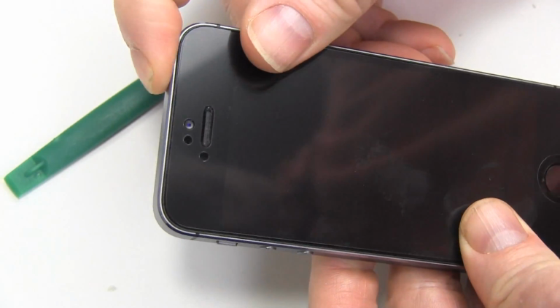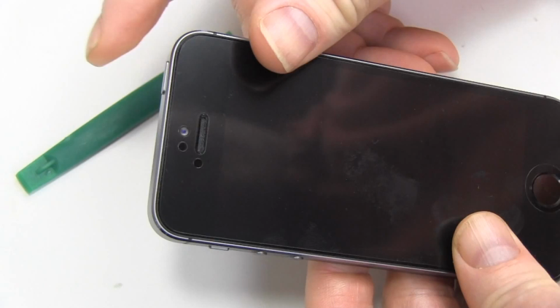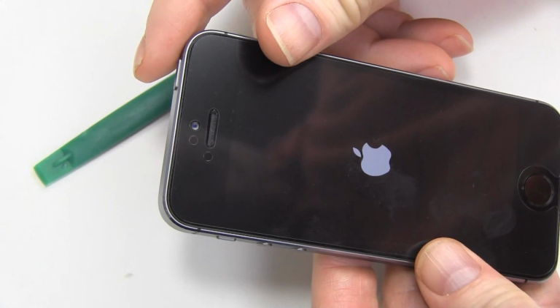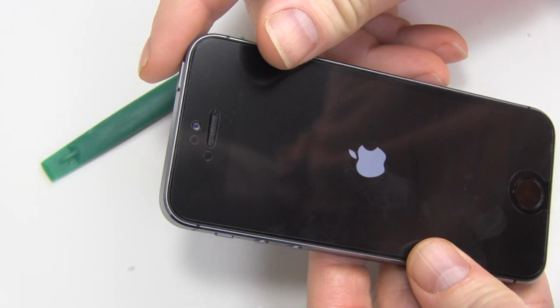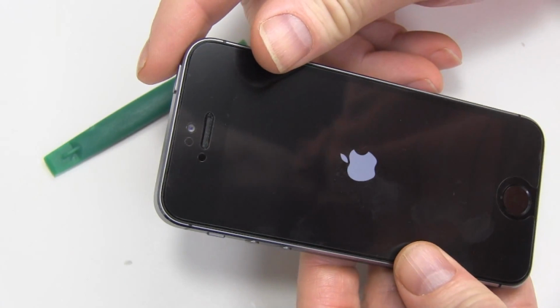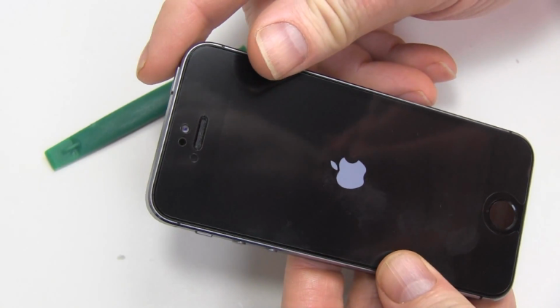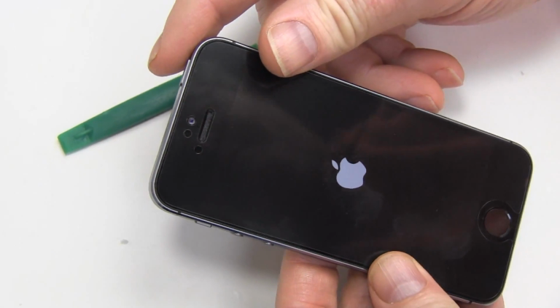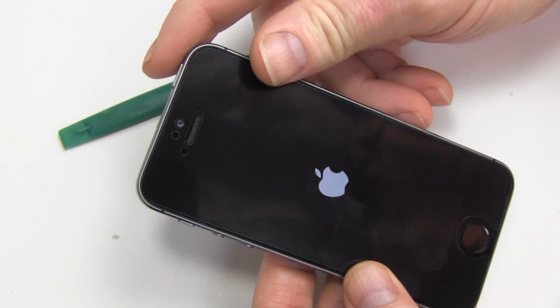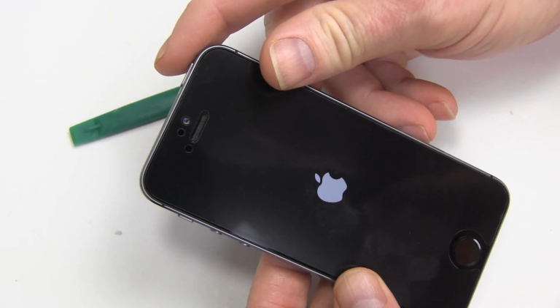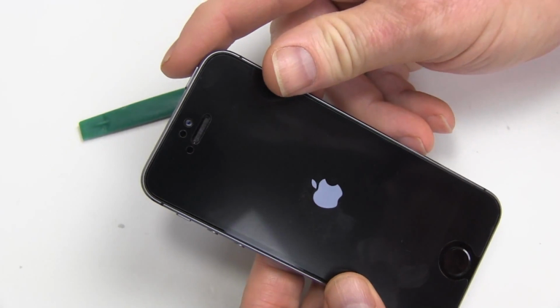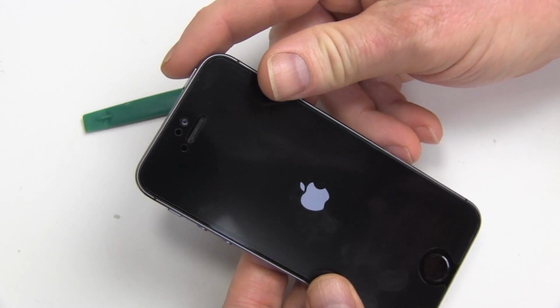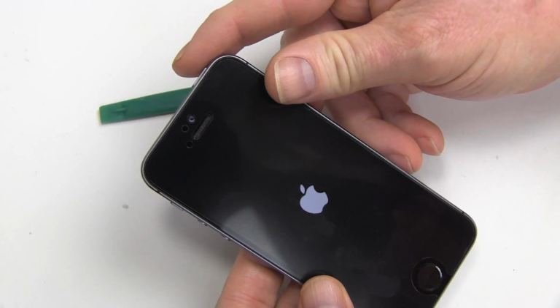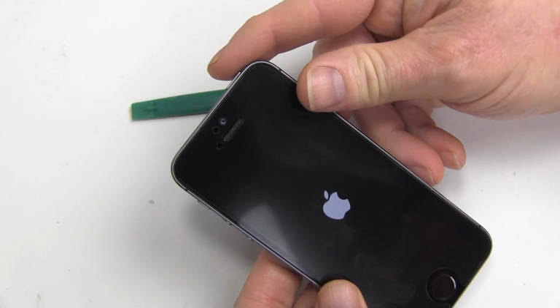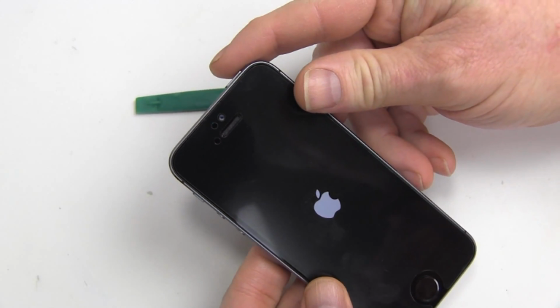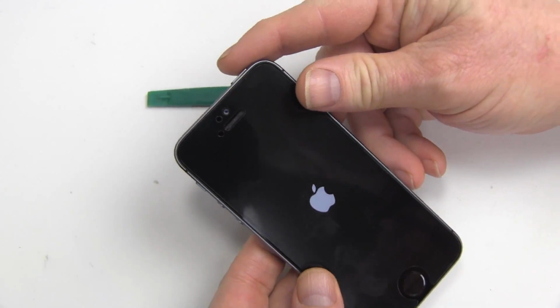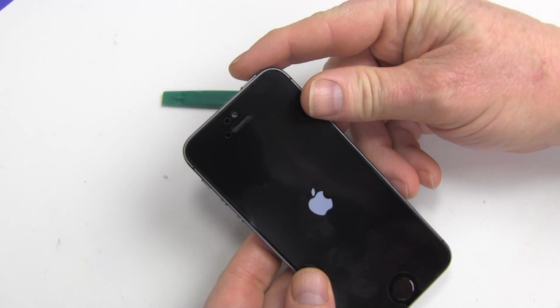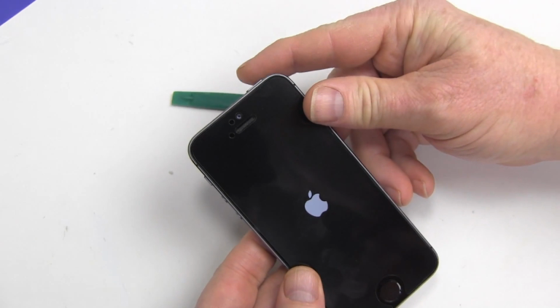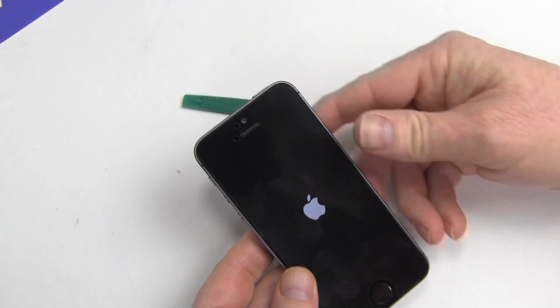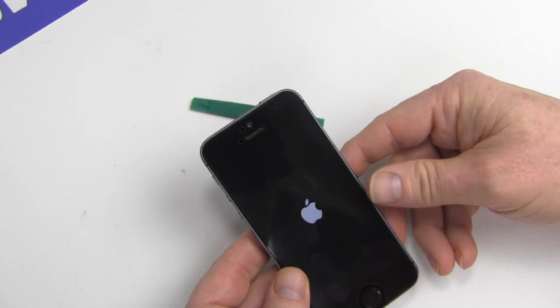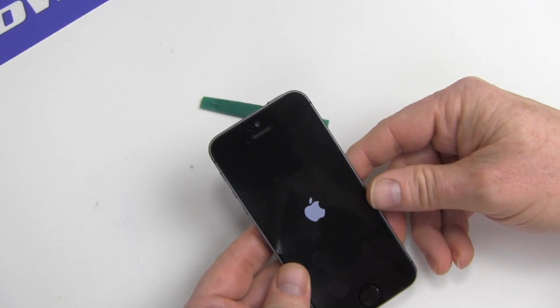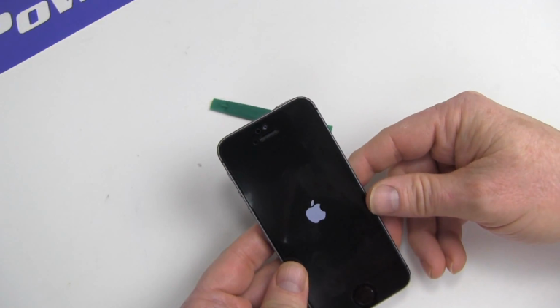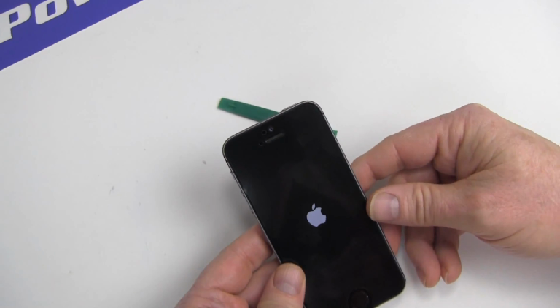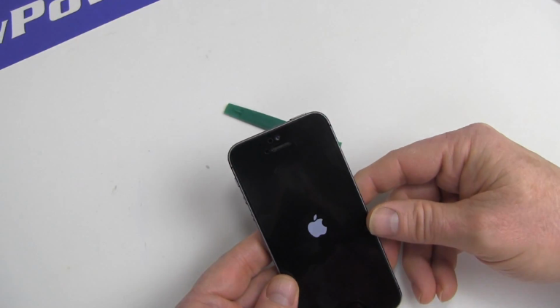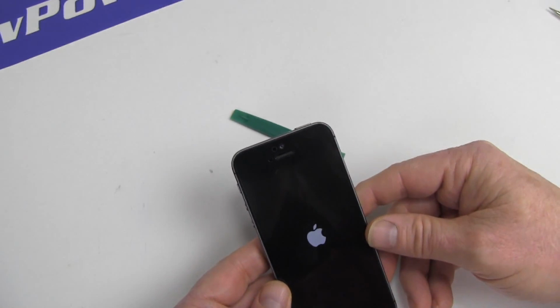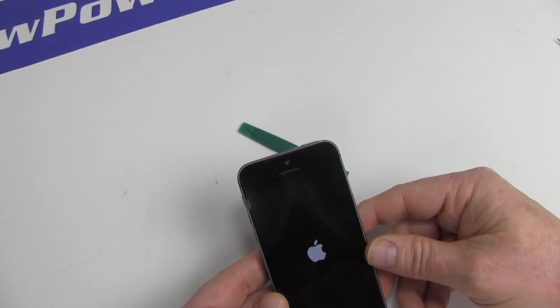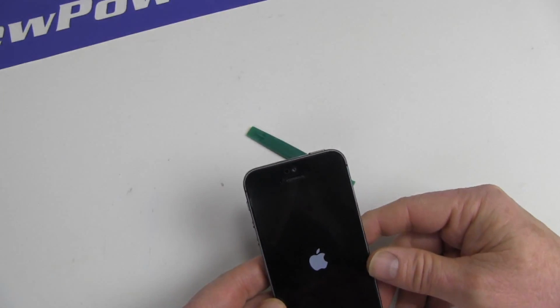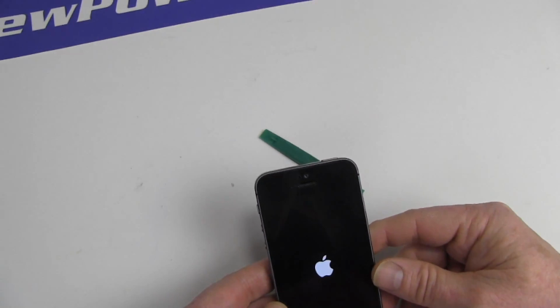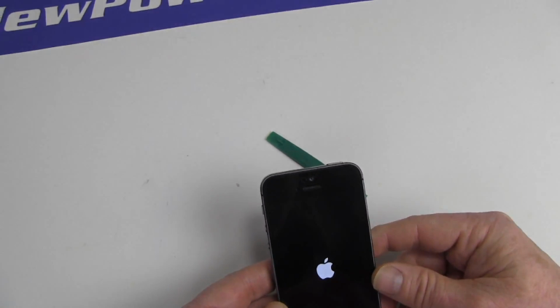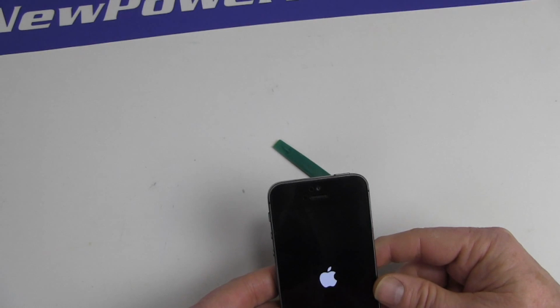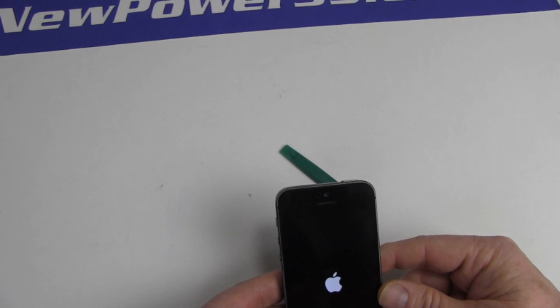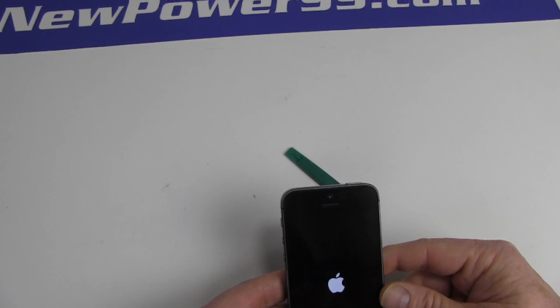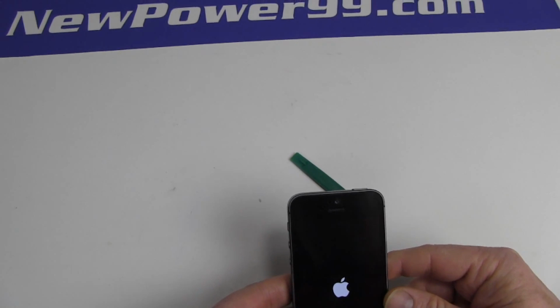Turn on your Apple iPhone 5S with its newly installed battery from NewPower99.com. Your iPhone 5S should now work perfectly. Be sure to charge the unit for at least two hours before continuing to use.